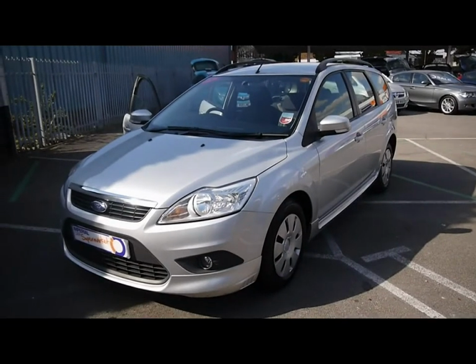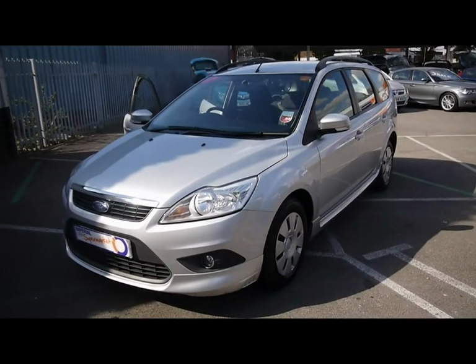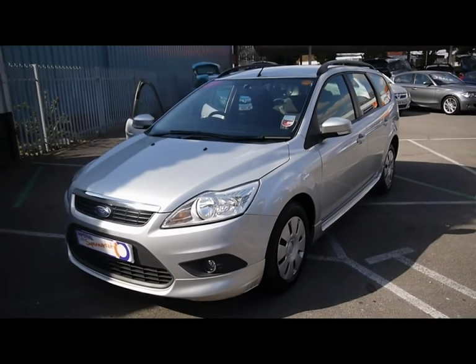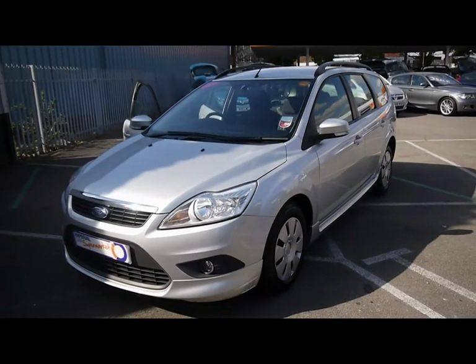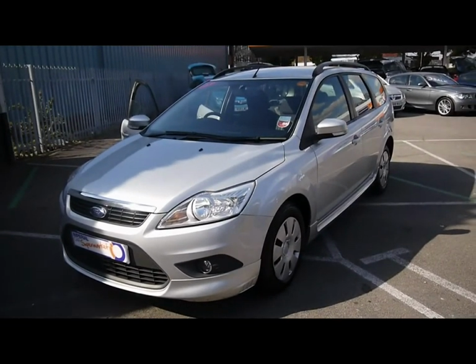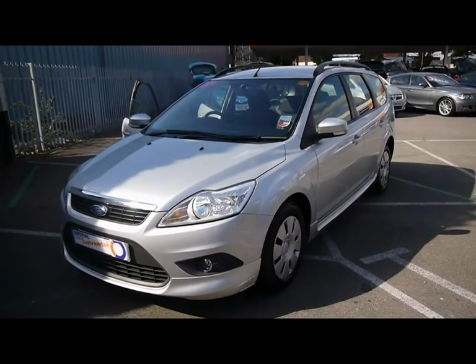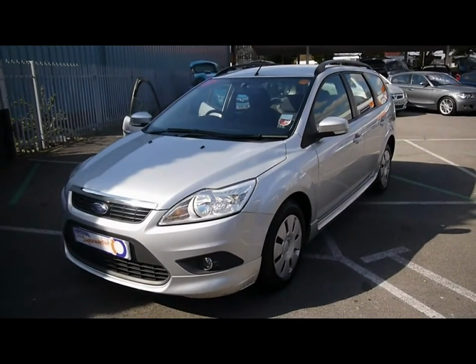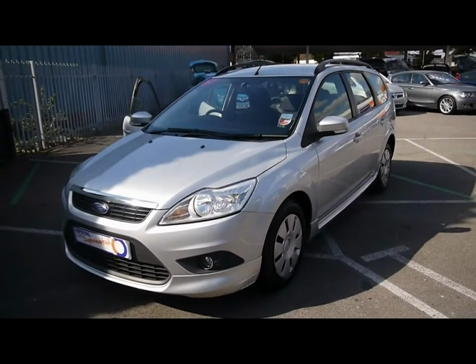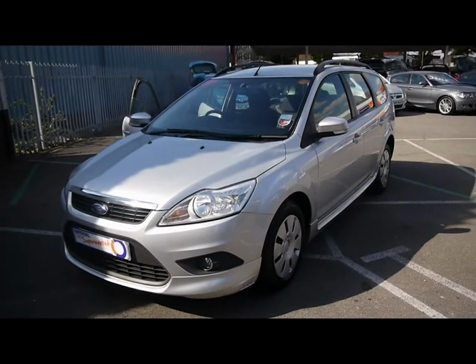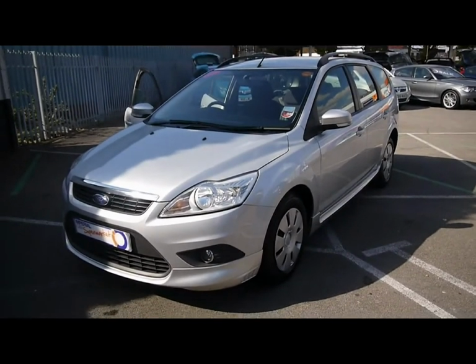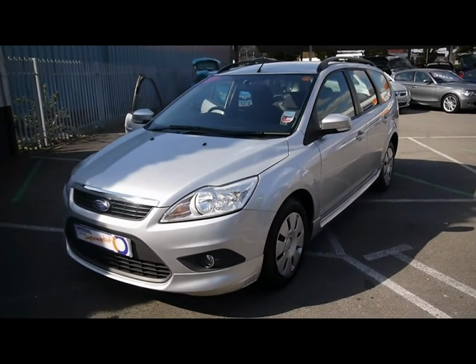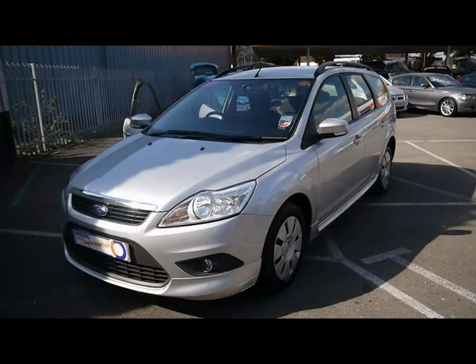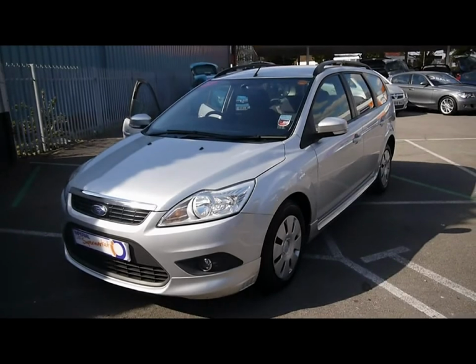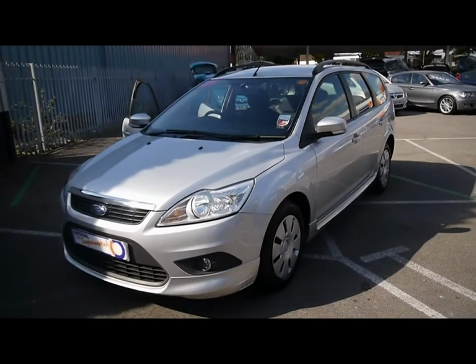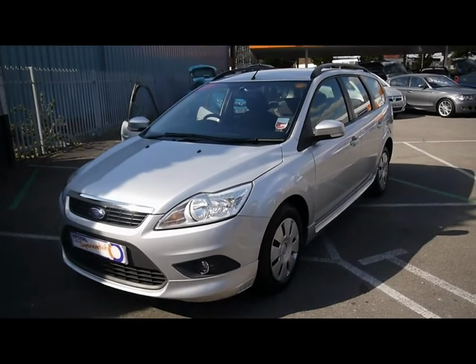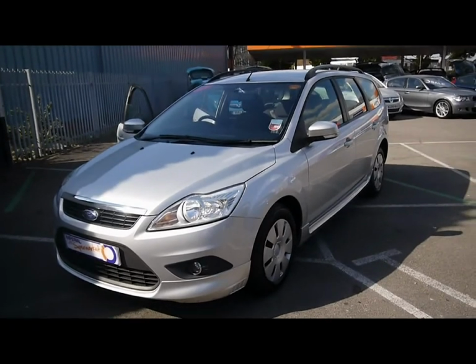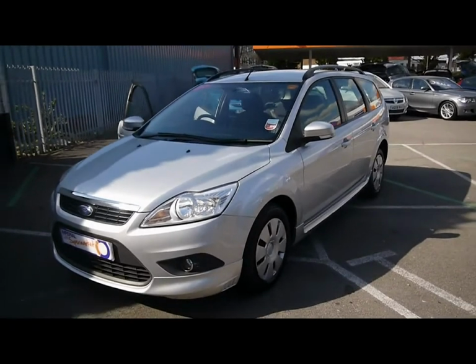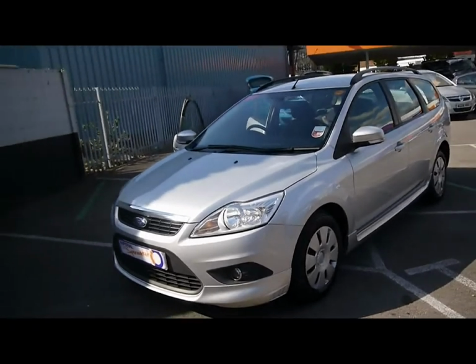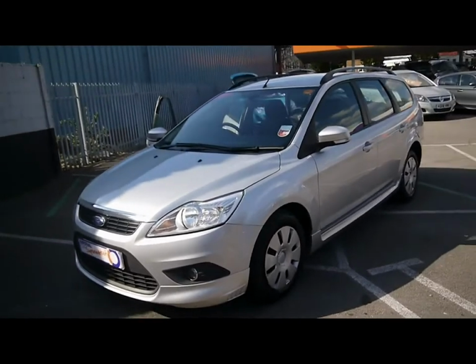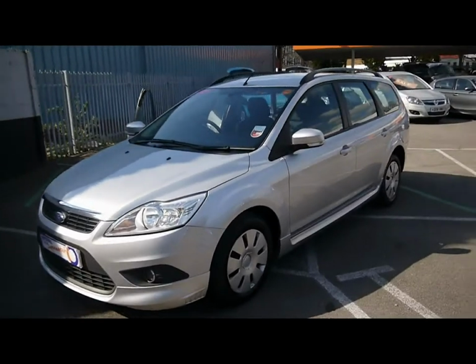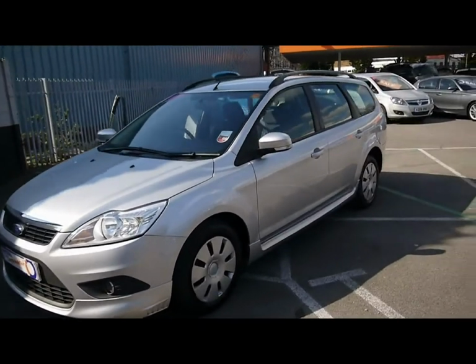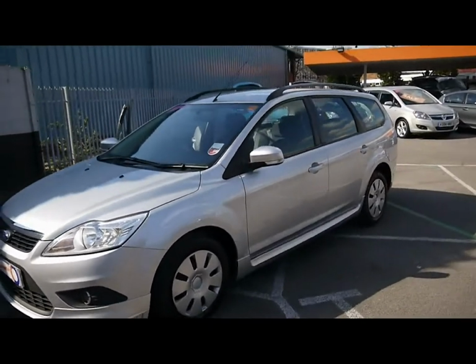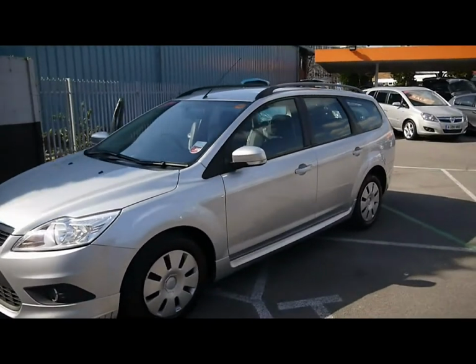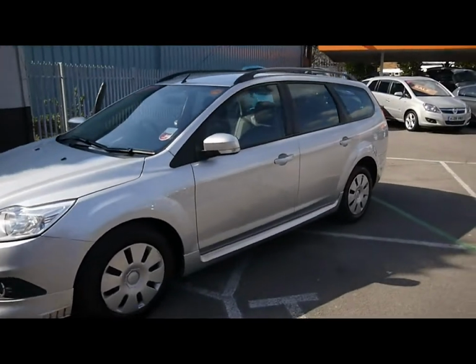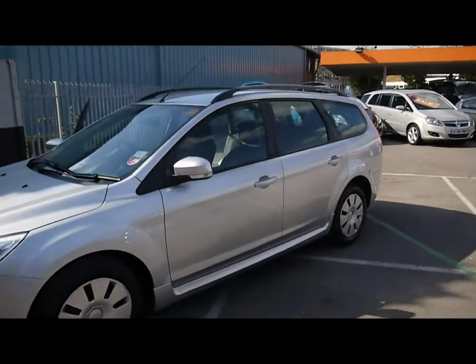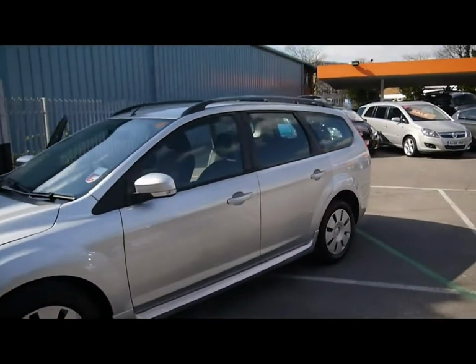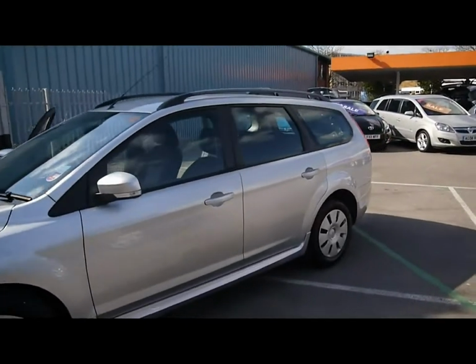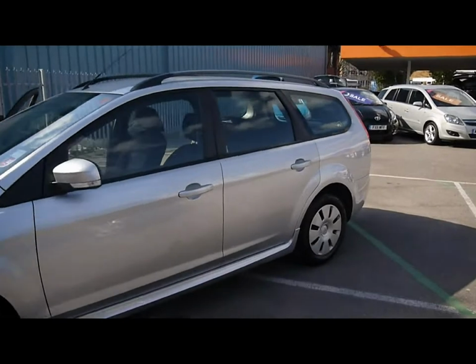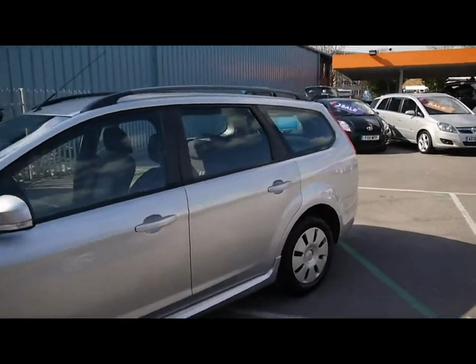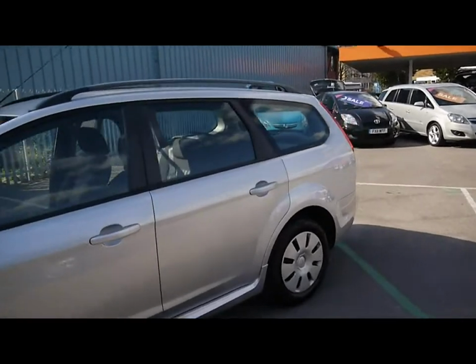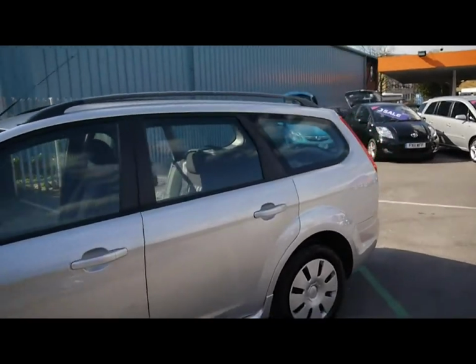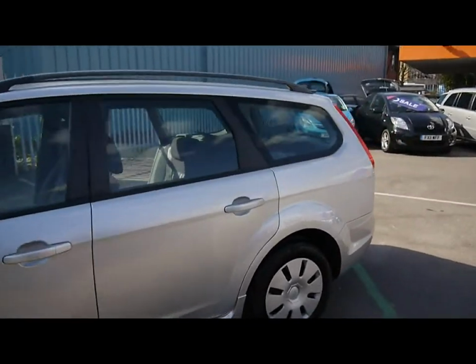Welcome to Imperial Cars. We have a 2009 Ford Focus E-Kinetic 1.6 TDCi Estate. We'll take a quick tour around the car to highlight some of its features and to give you a good idea of the condition as well.